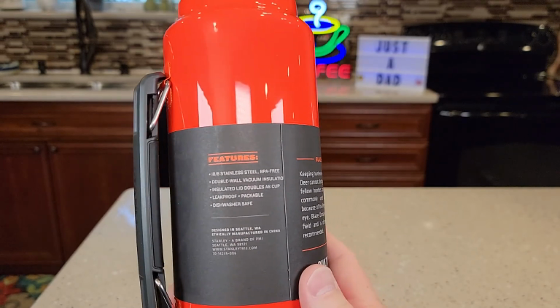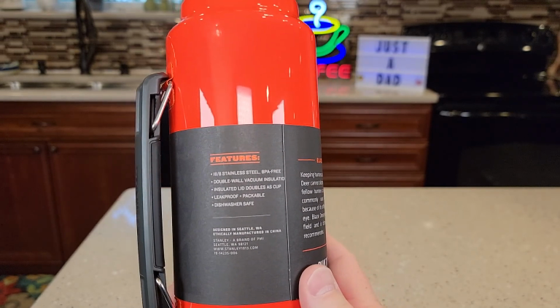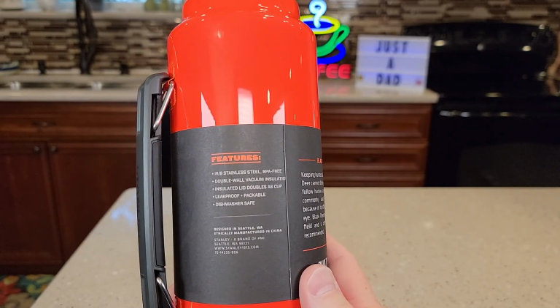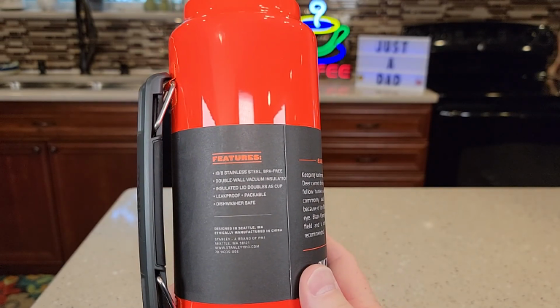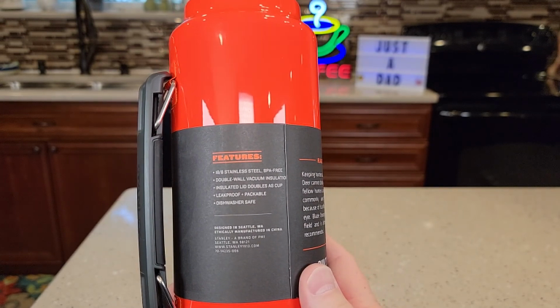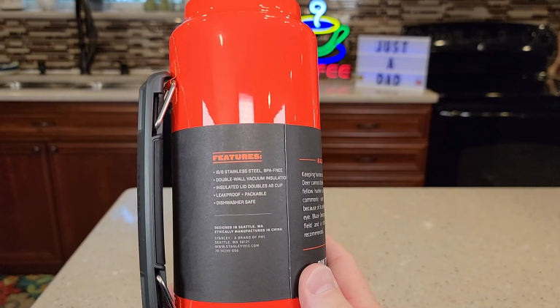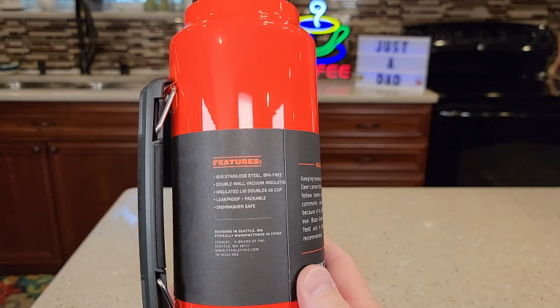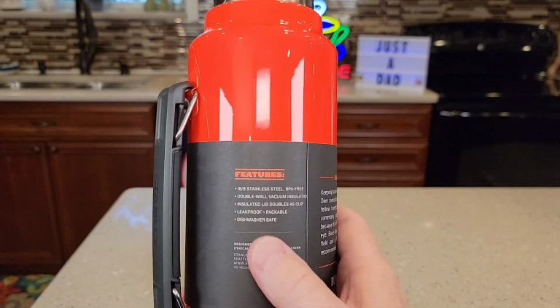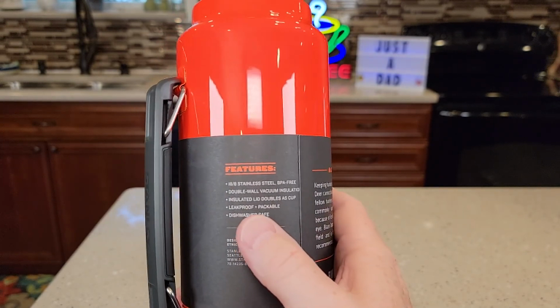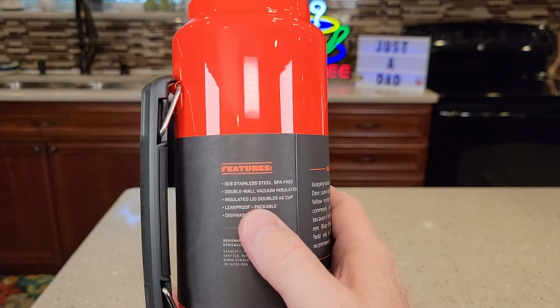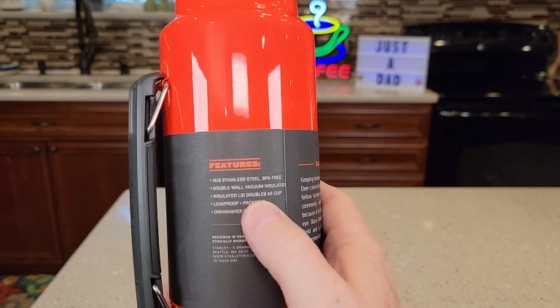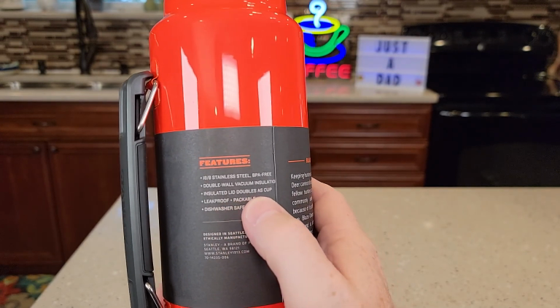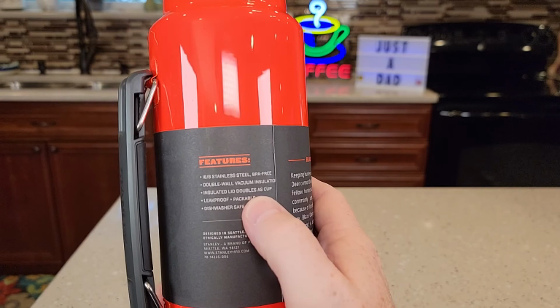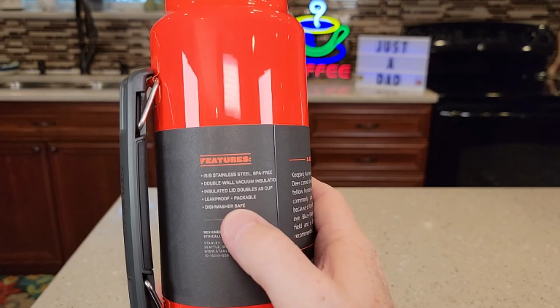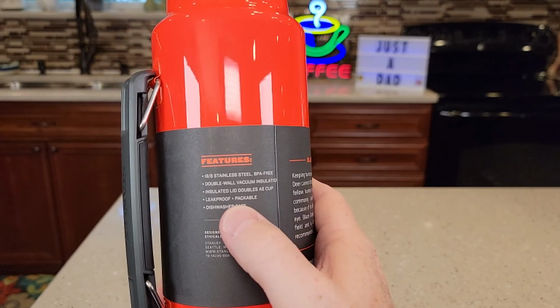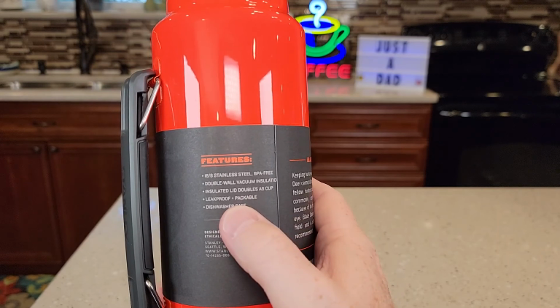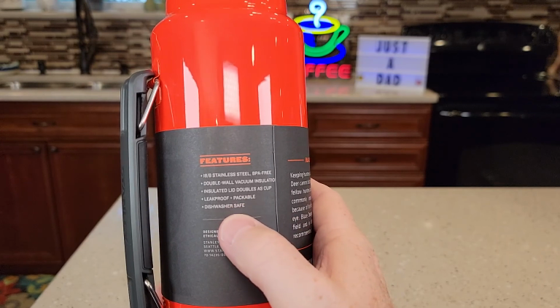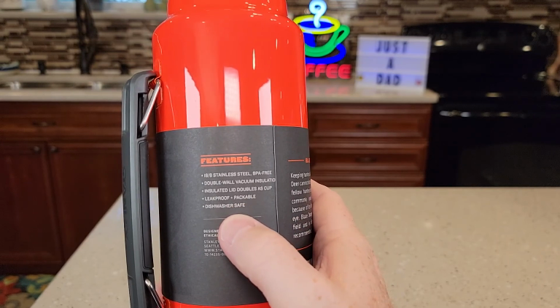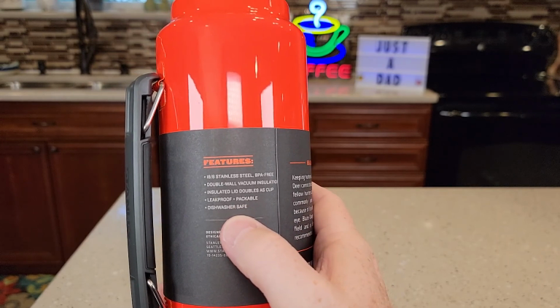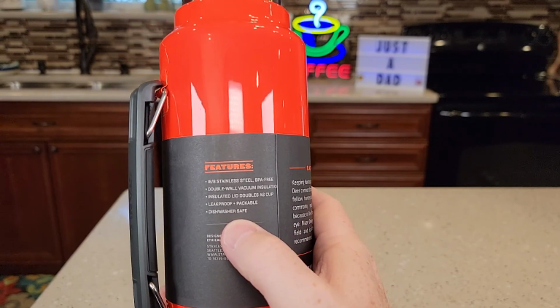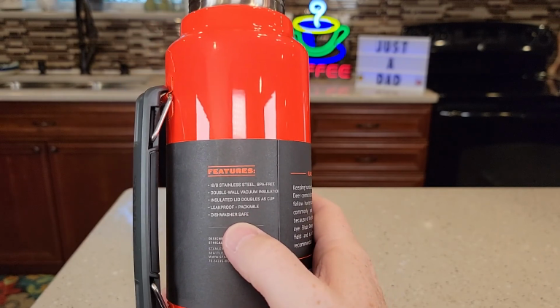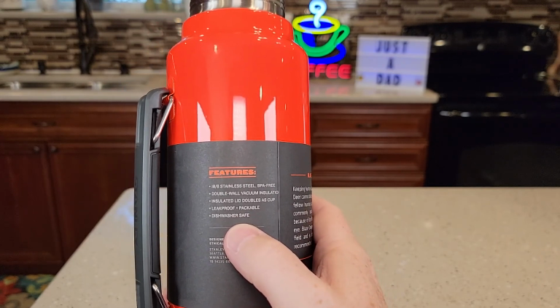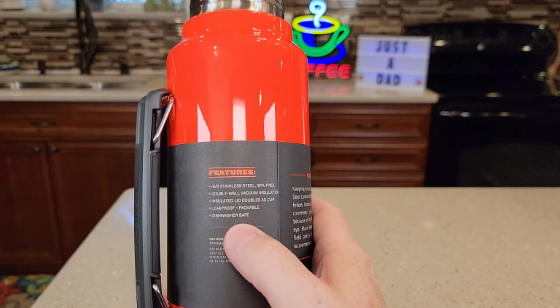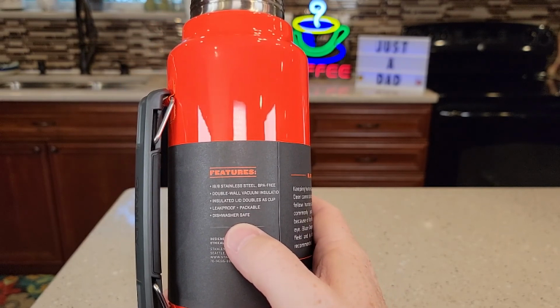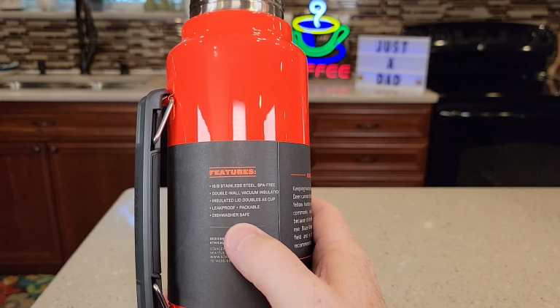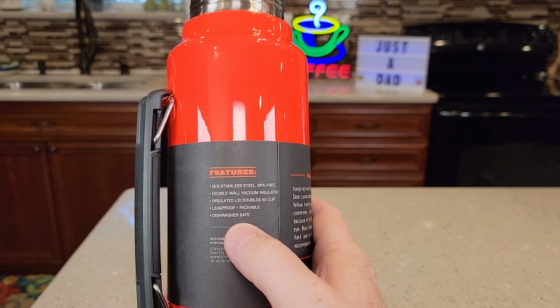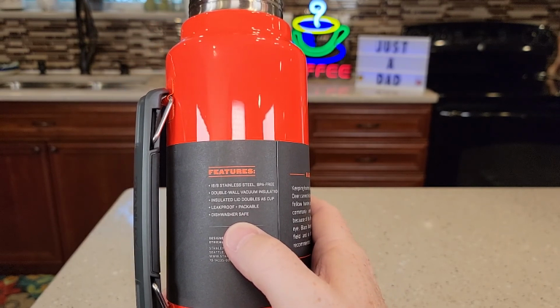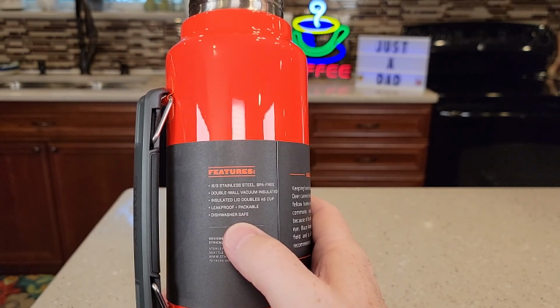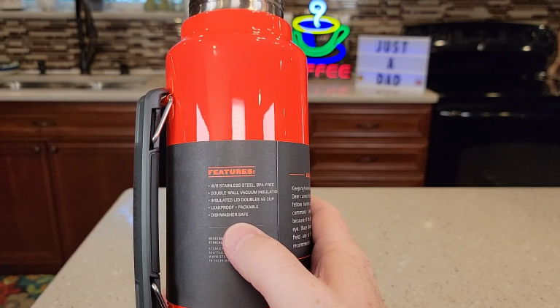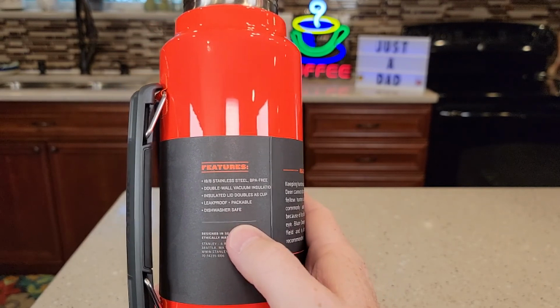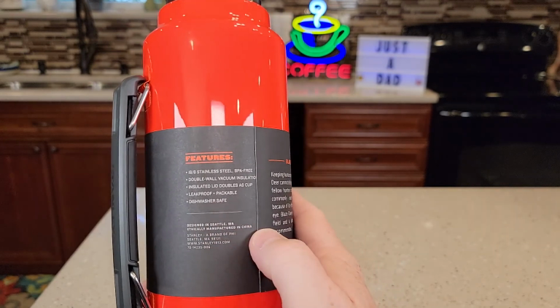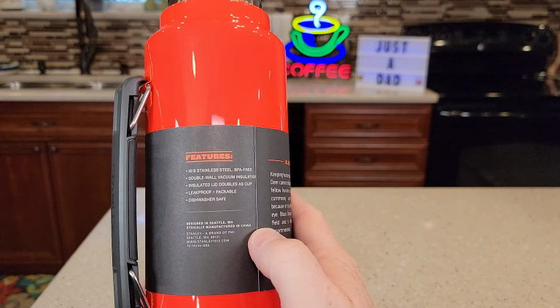Double wall insulated. Insulated lid doubles as a cup. Leak-proof, packable, dishwasher safe. 18-8 stainless steel, BPA-free.